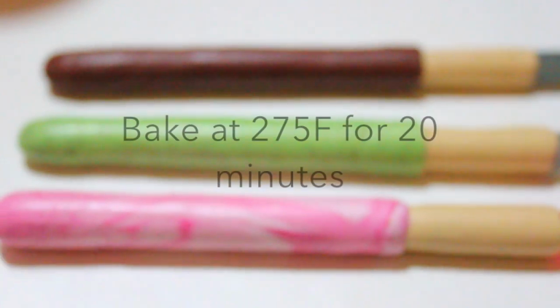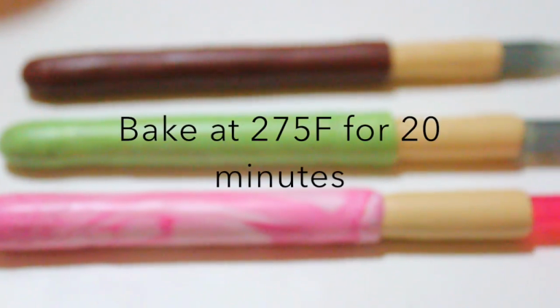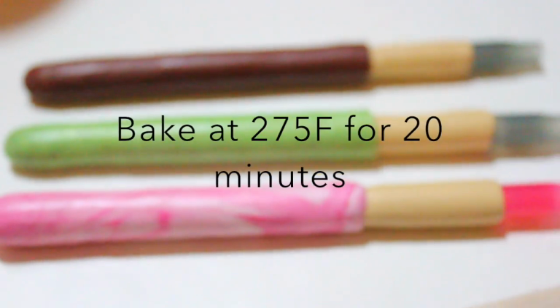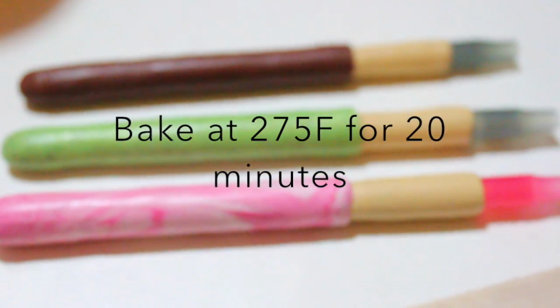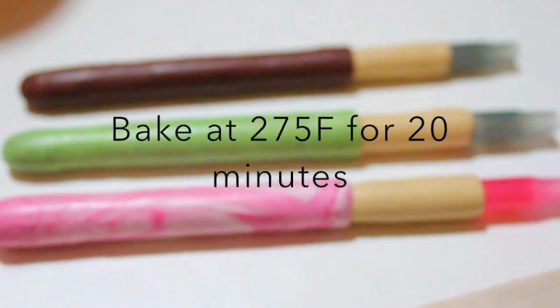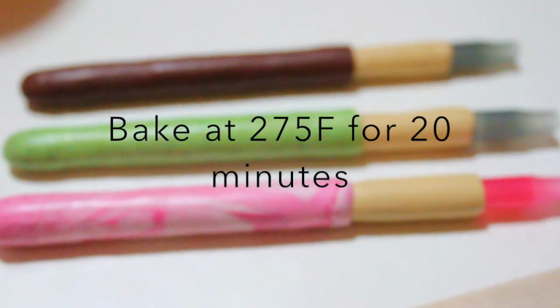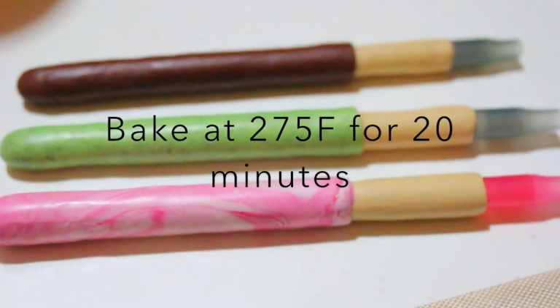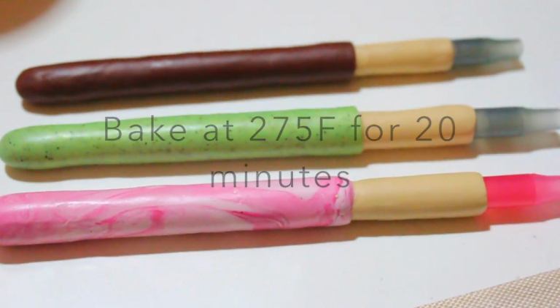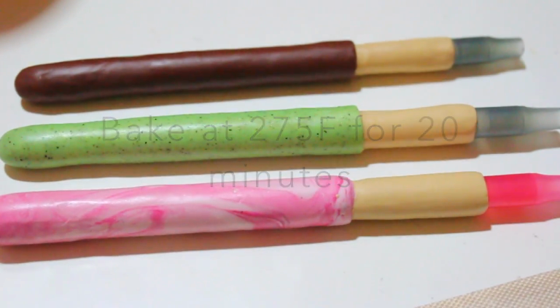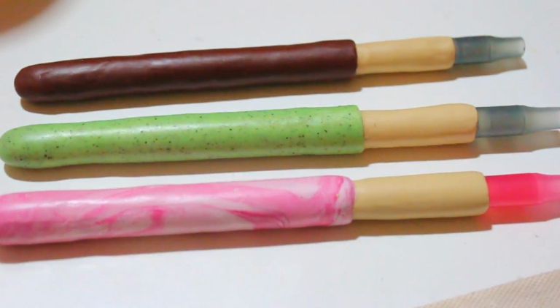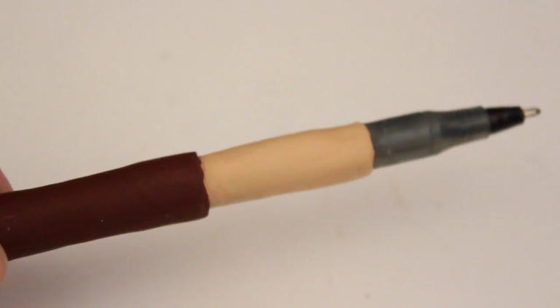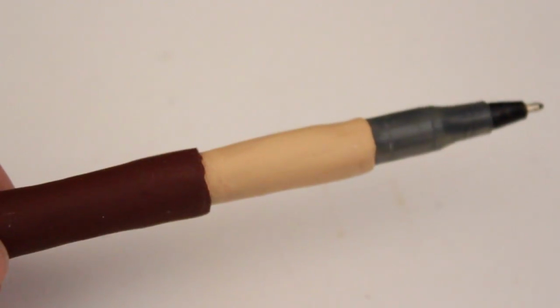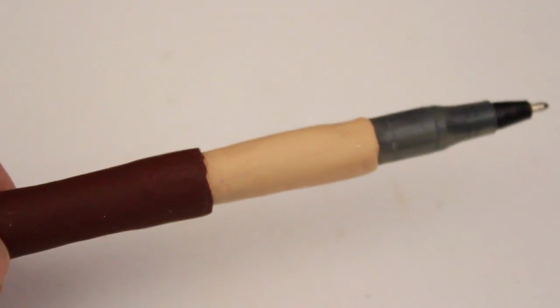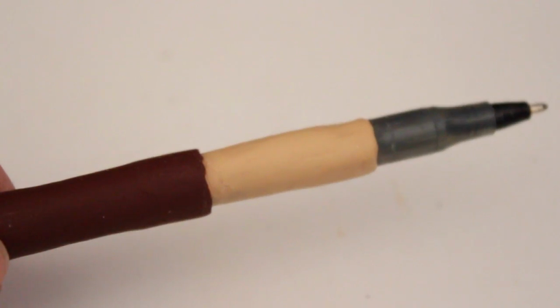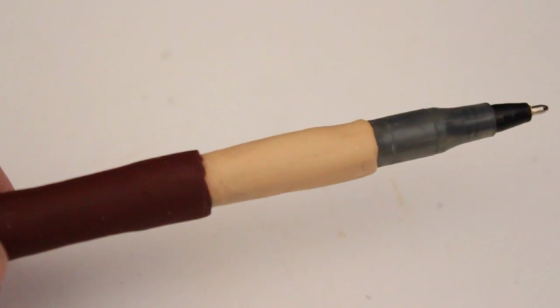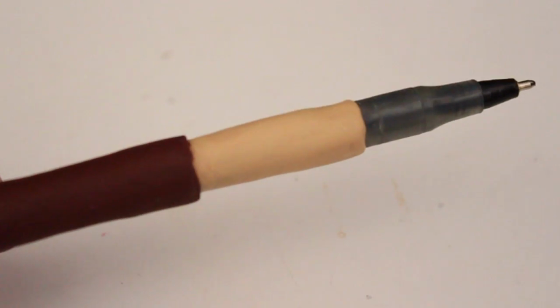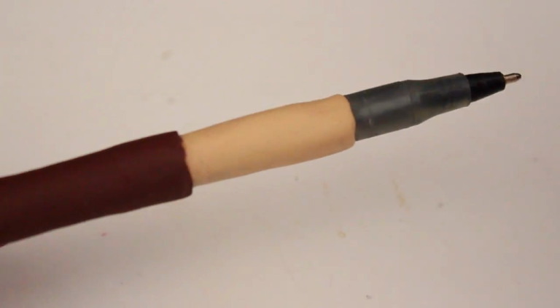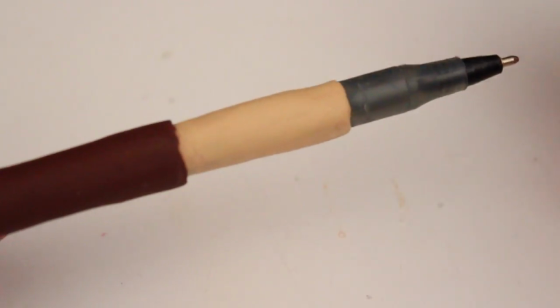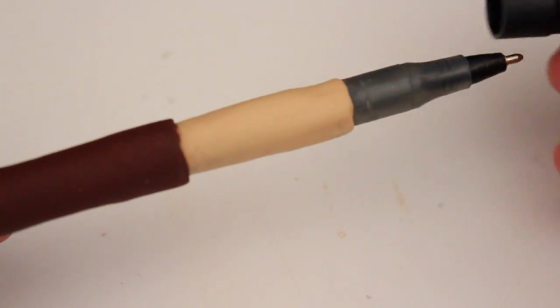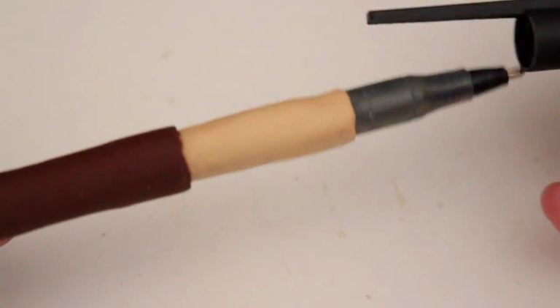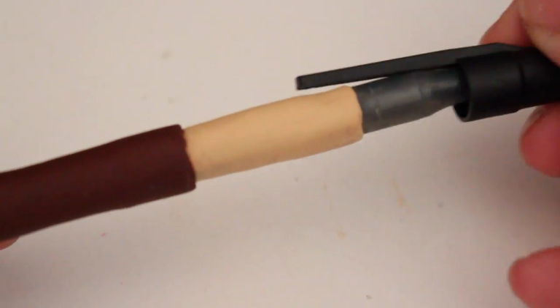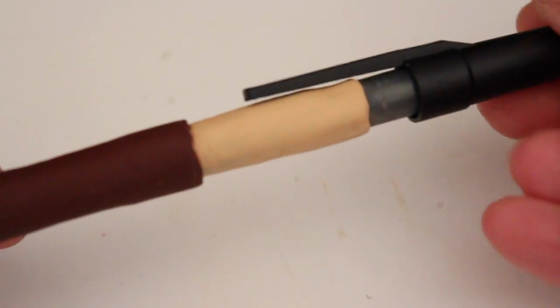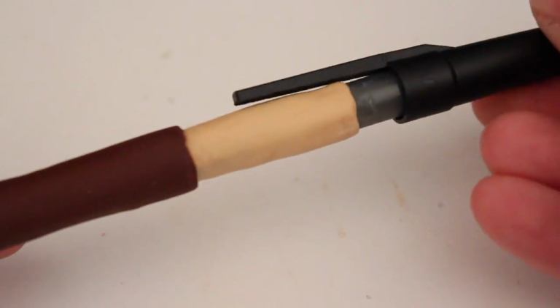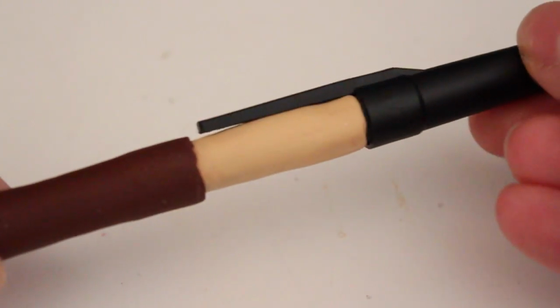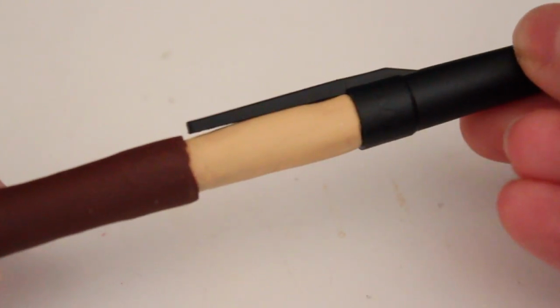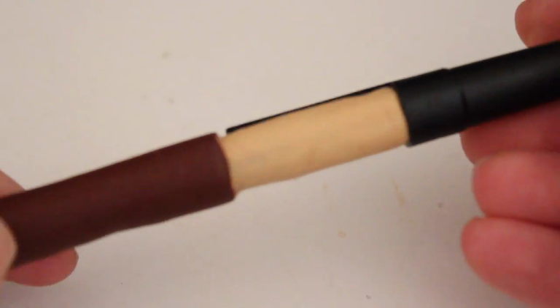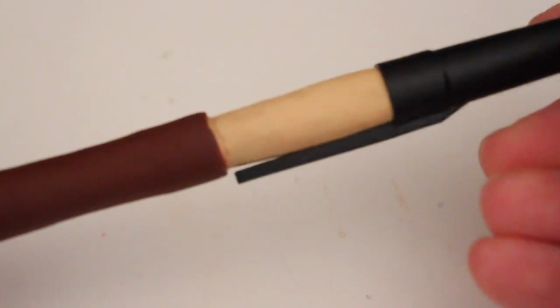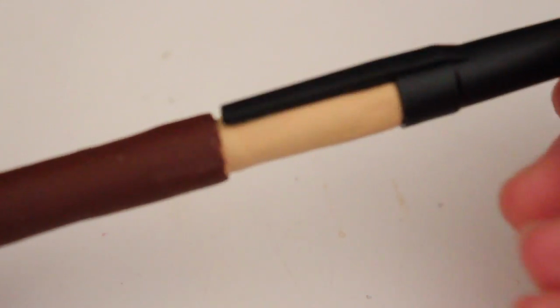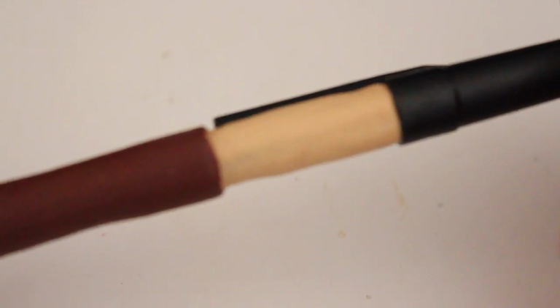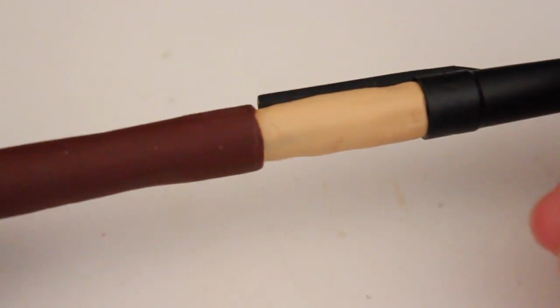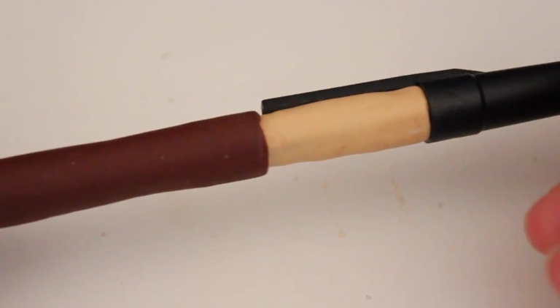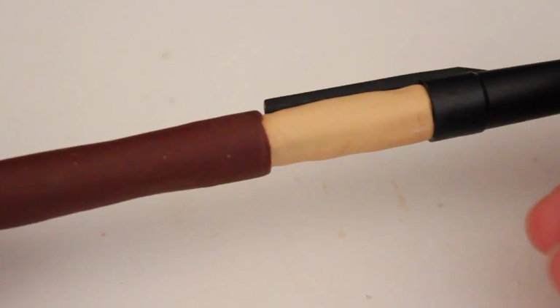I am going to bake this at 275 Fahrenheit for 20 minutes, but if this is your first time making pens, I would suggest that you do it at a lower temperature for a lower time. And now here you can see that the pen cap snugly fits onto the pen.